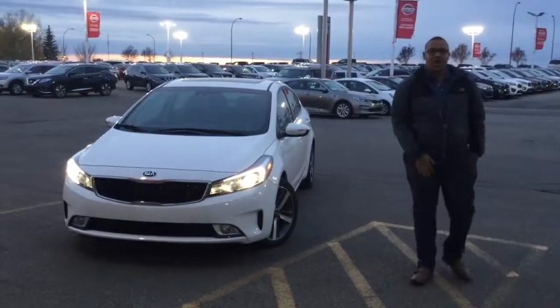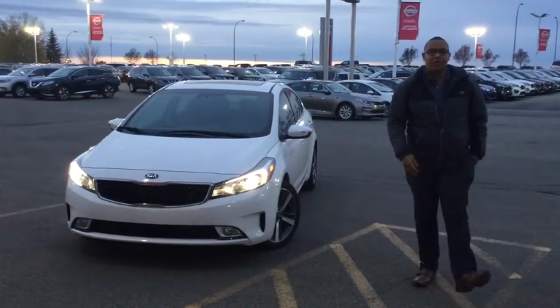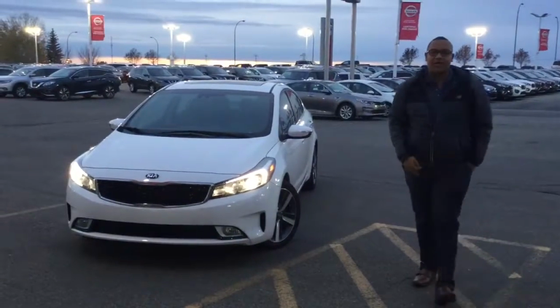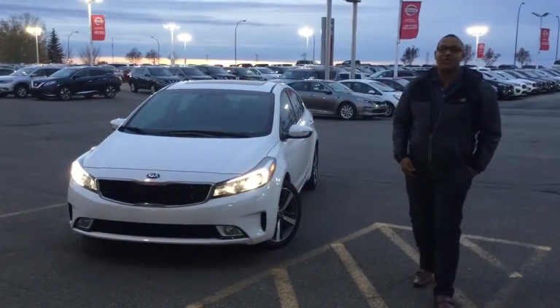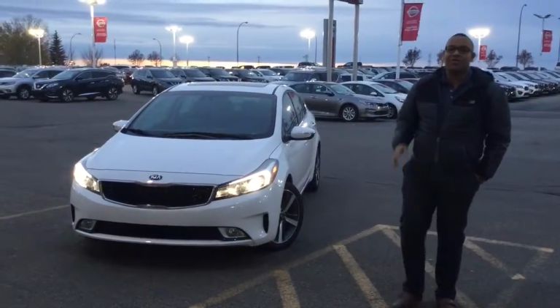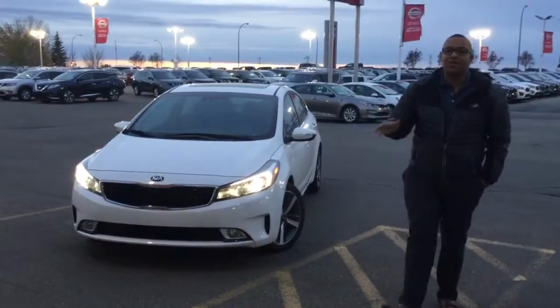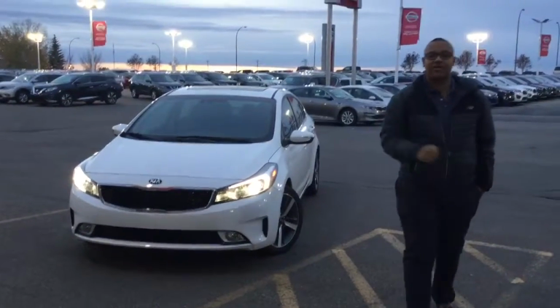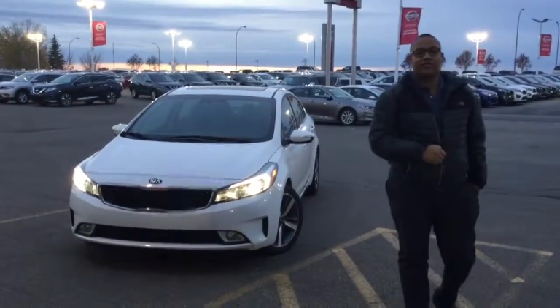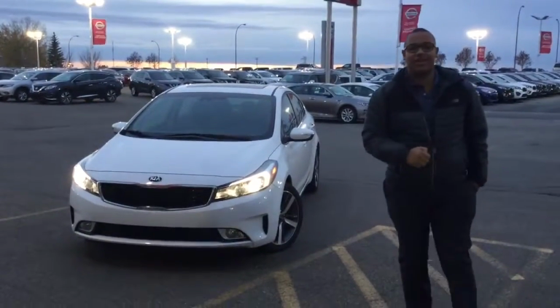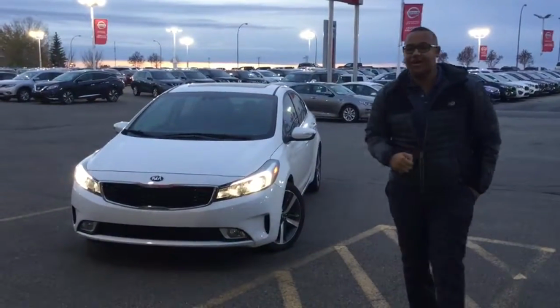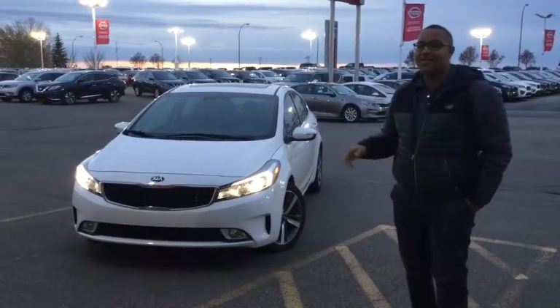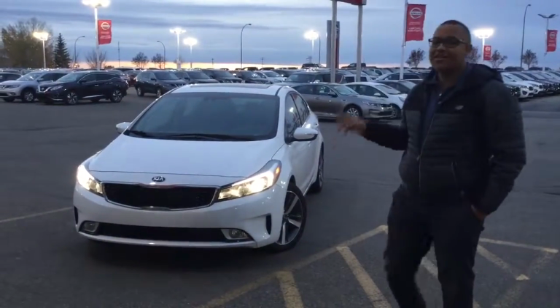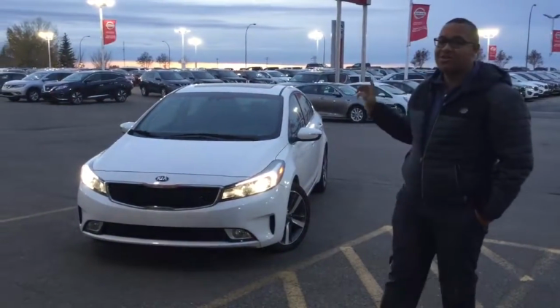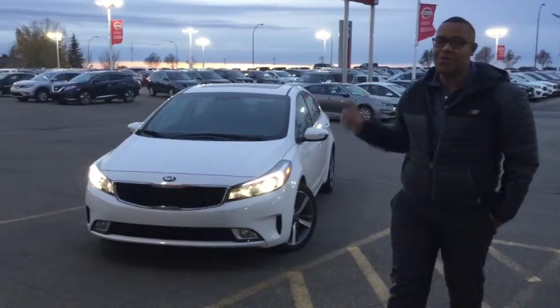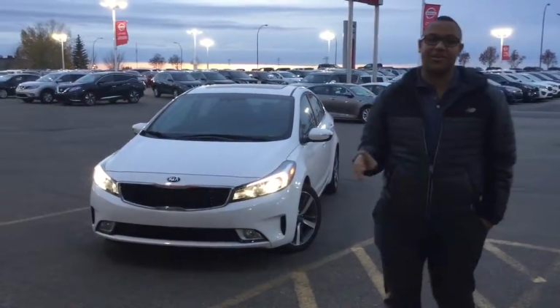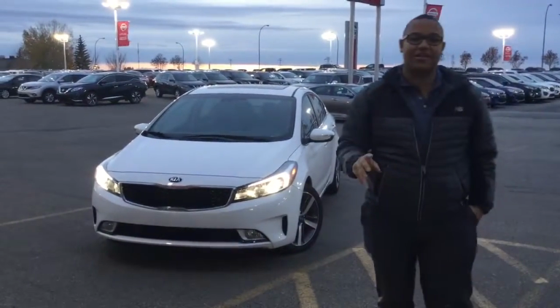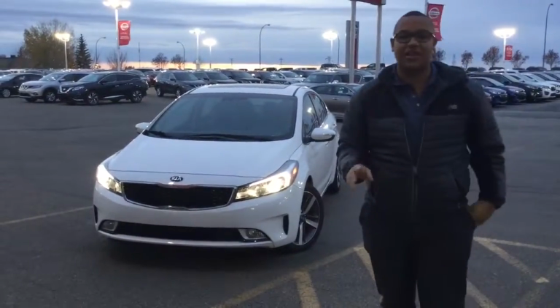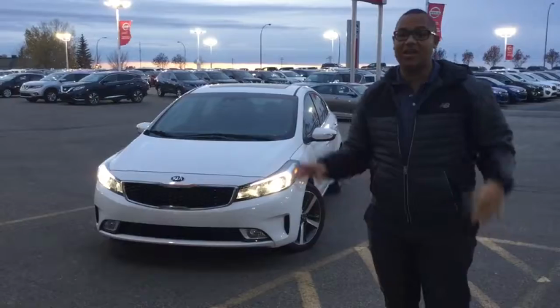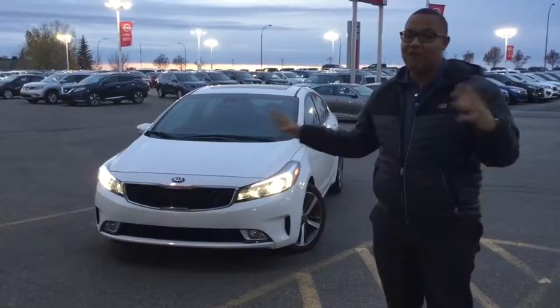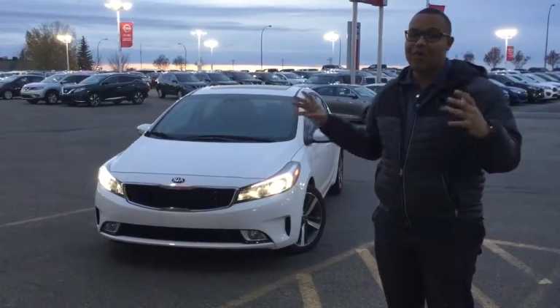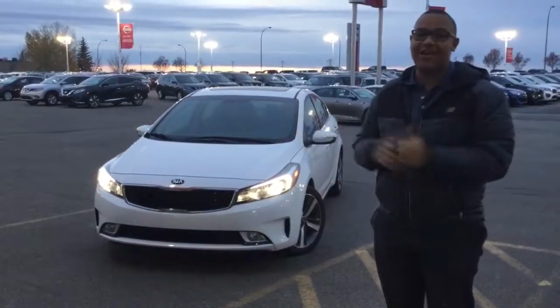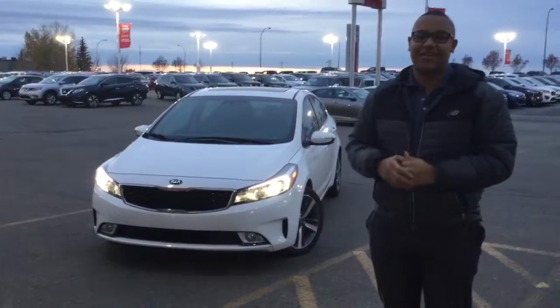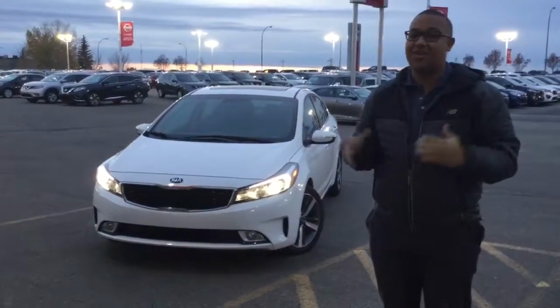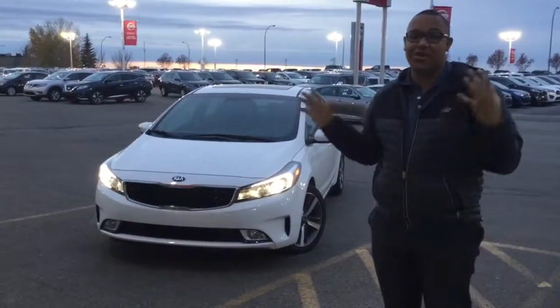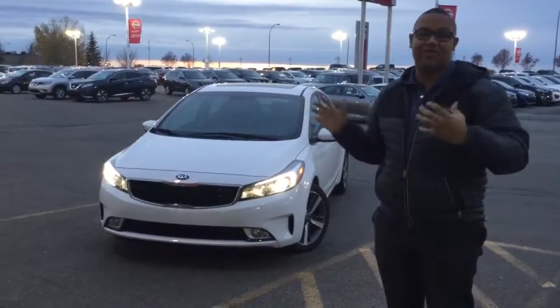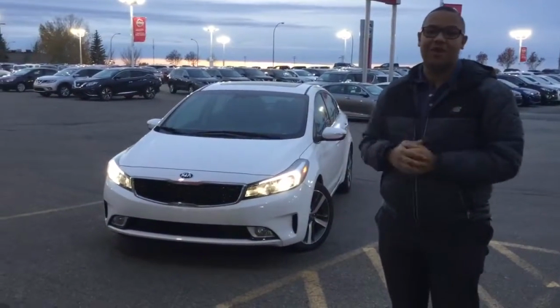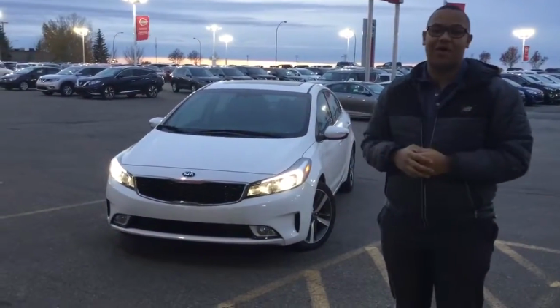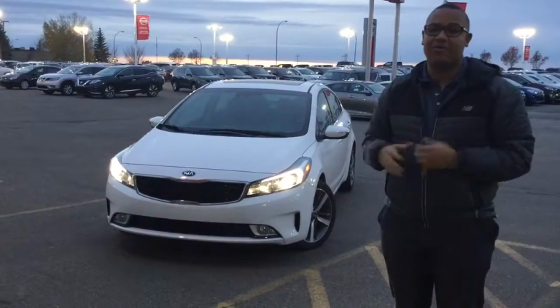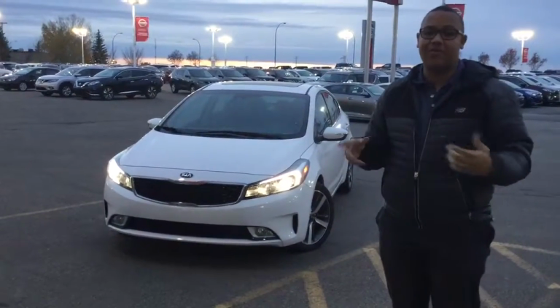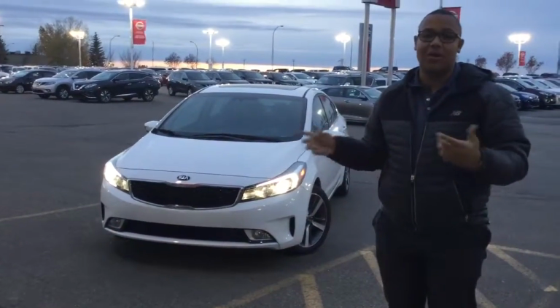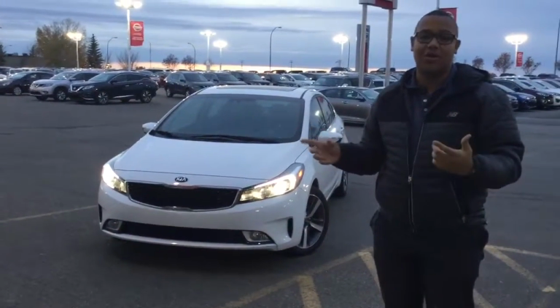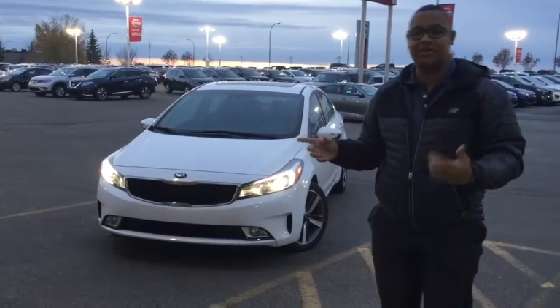Hey there Kelsey, how's it going? Scott here at Sherwood Kia. This is the 2017 Forte SX. I thought I'd shoot a video walk around just to give you a better look at this.